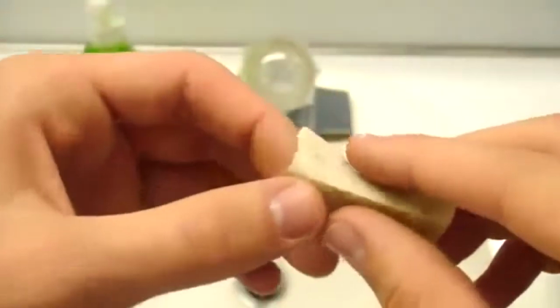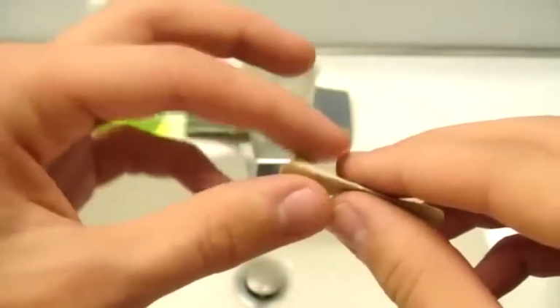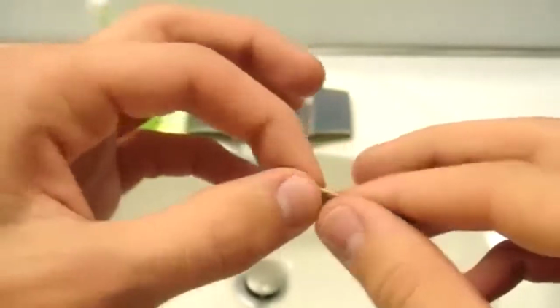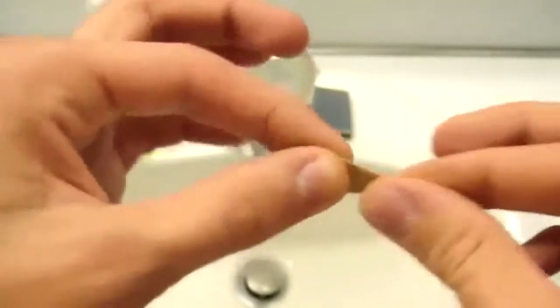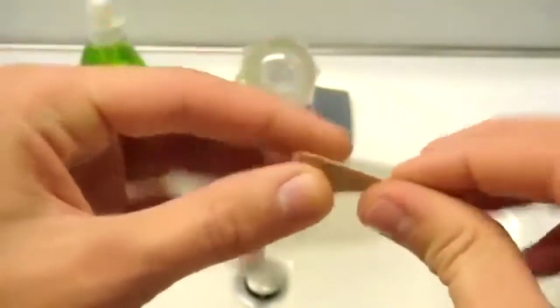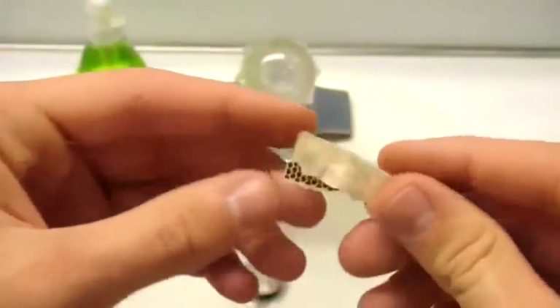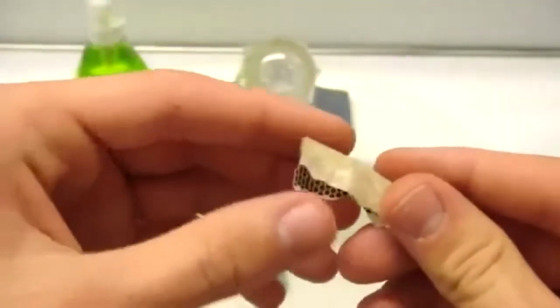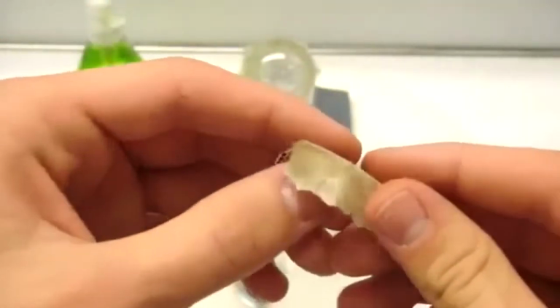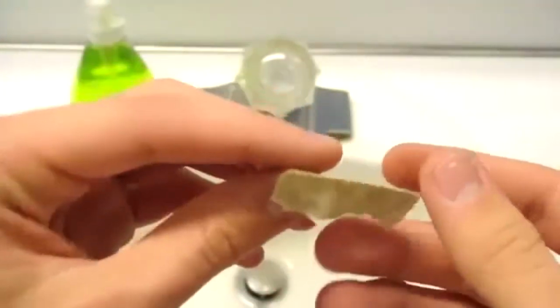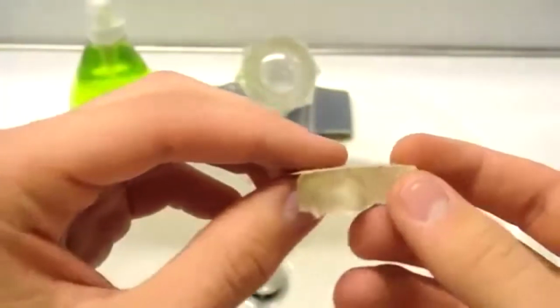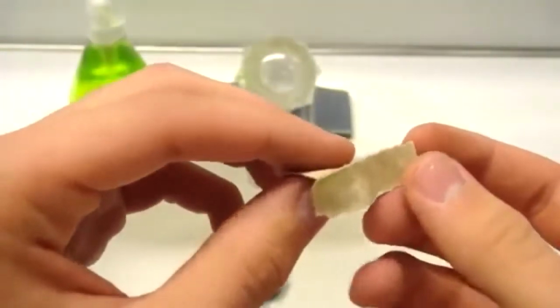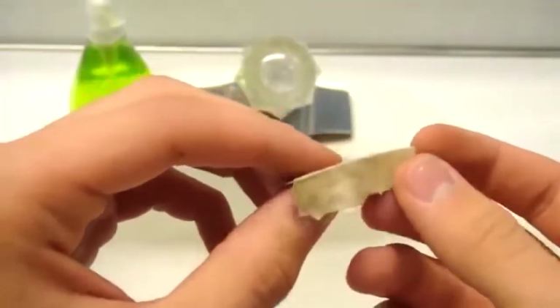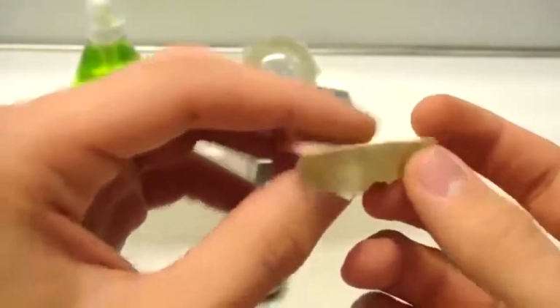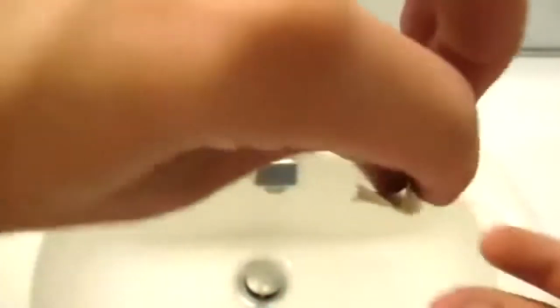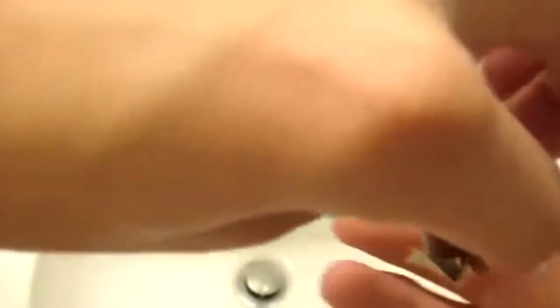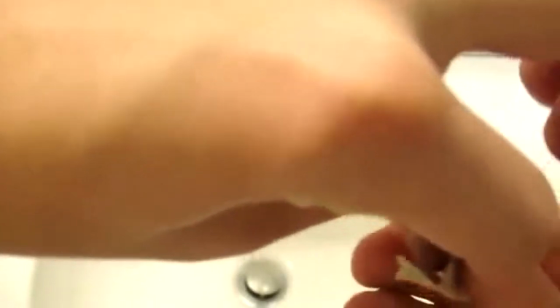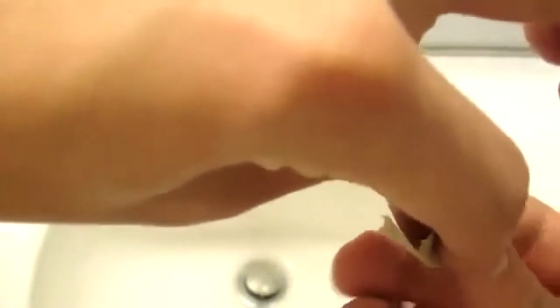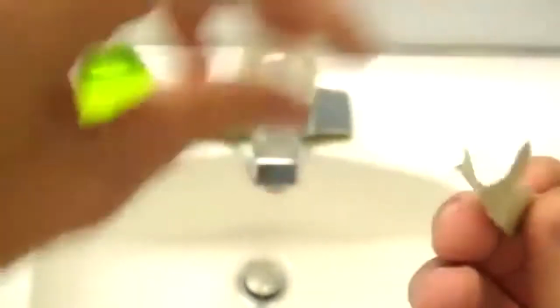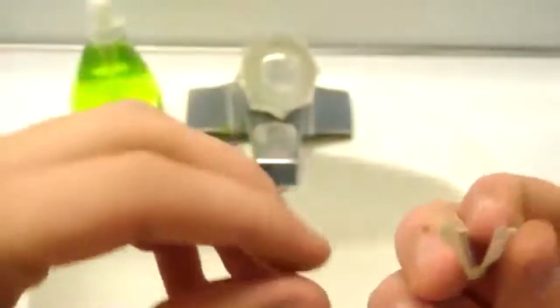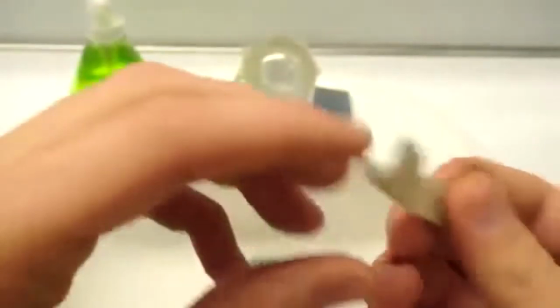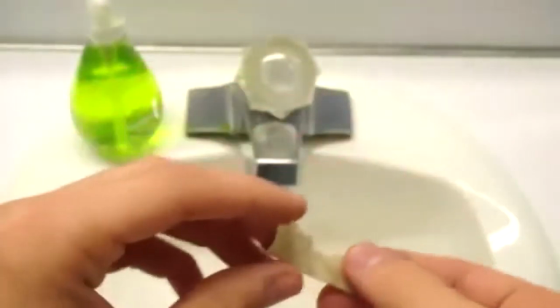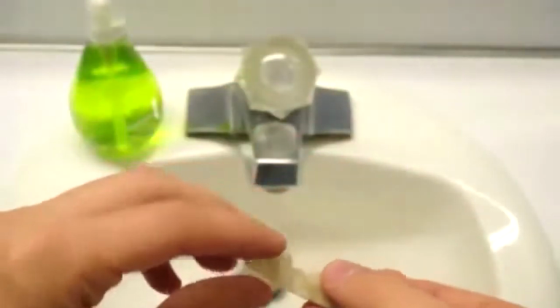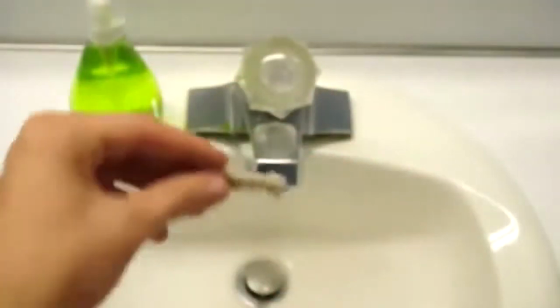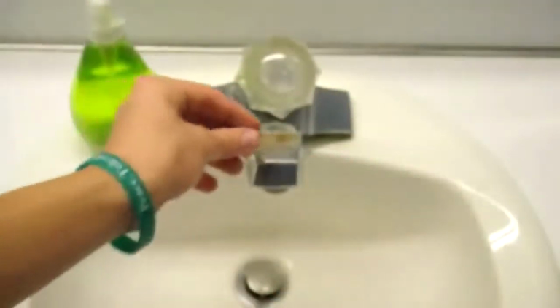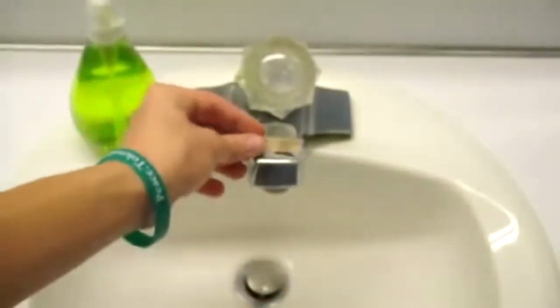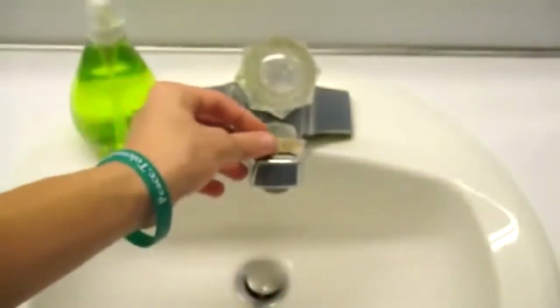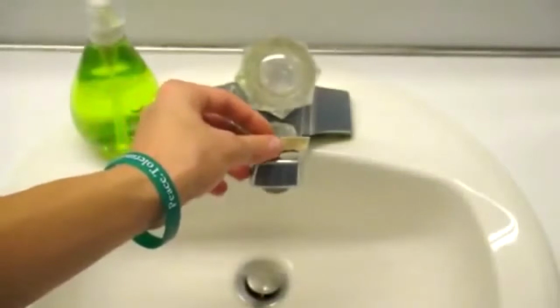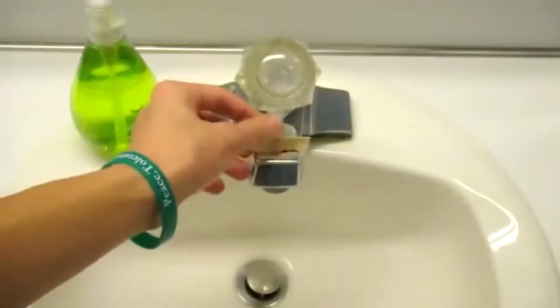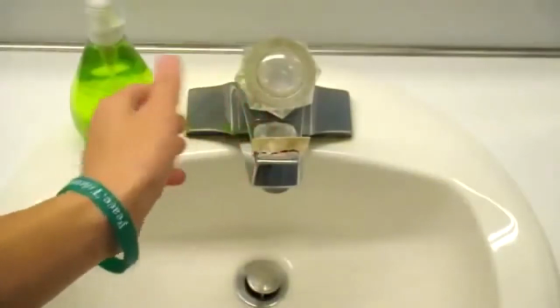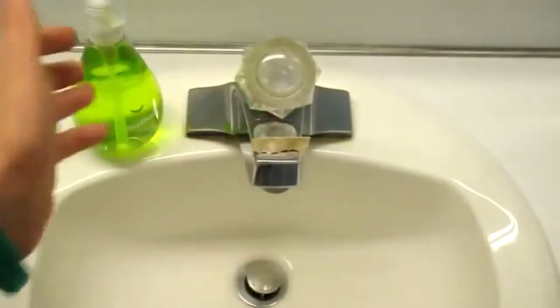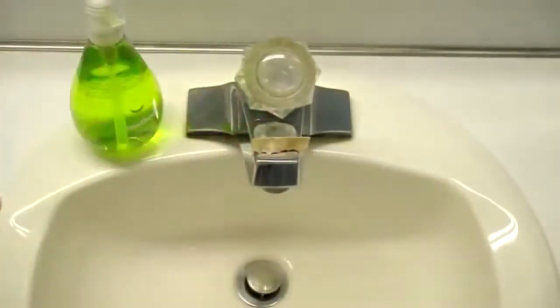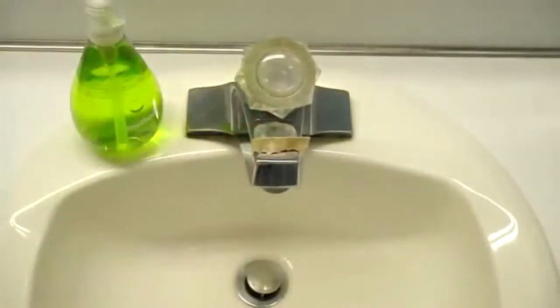Fold that in half horizontally just like this and then leave it so it's in a V shape. You're going to flip that upside down and balance it on your kitchen or bathroom sink just like that.